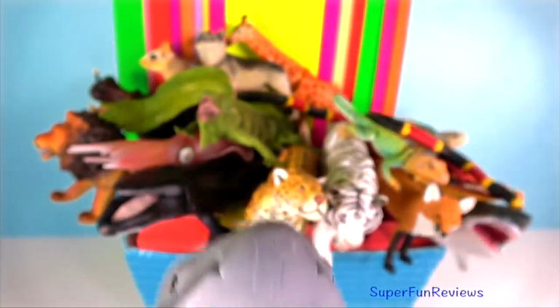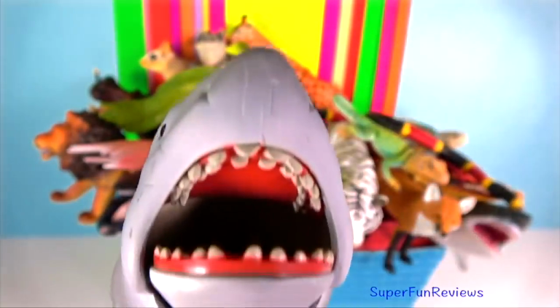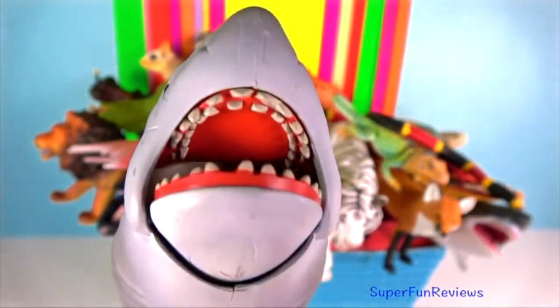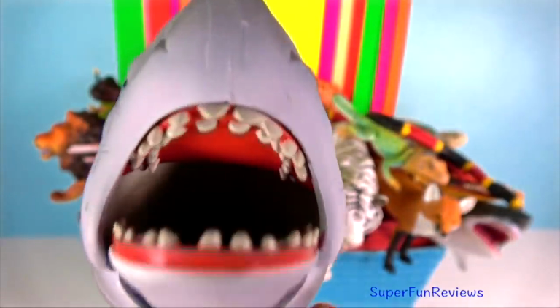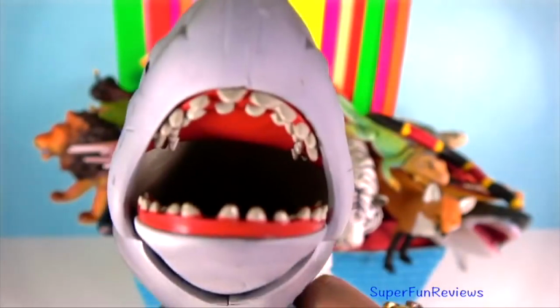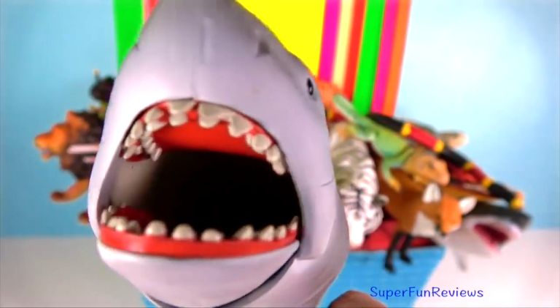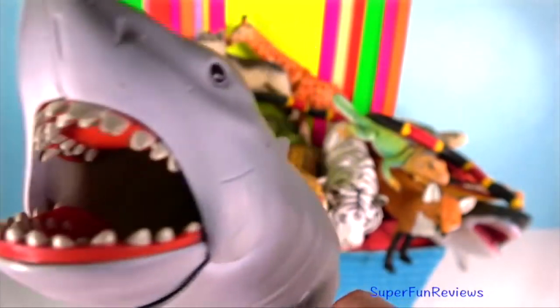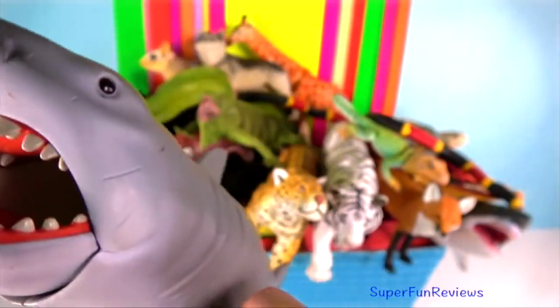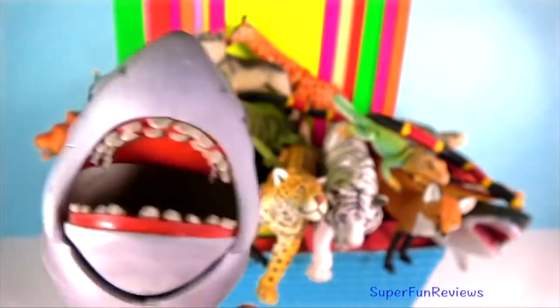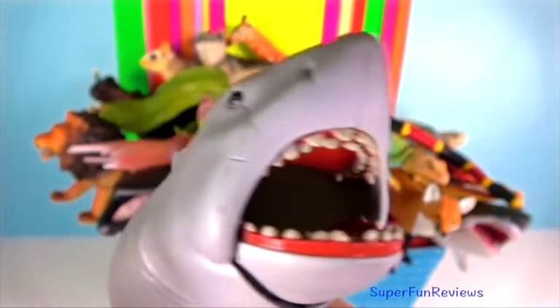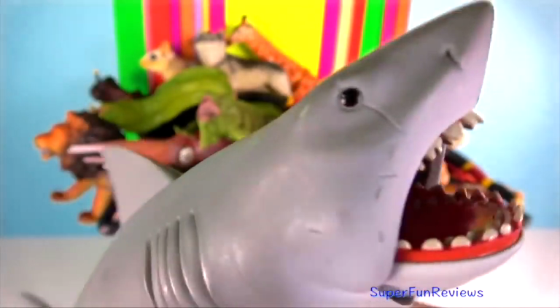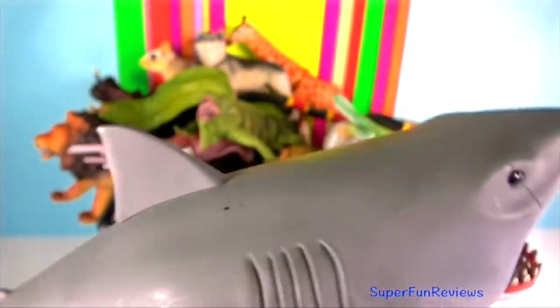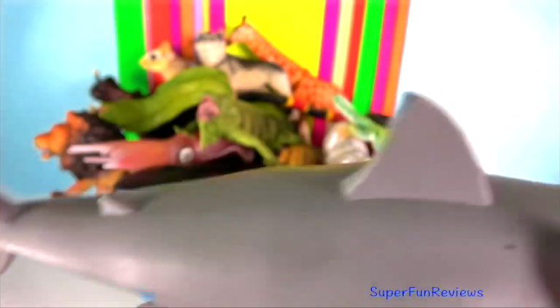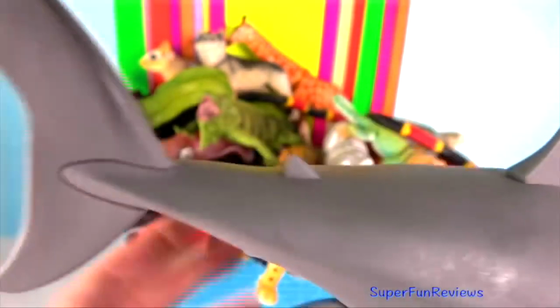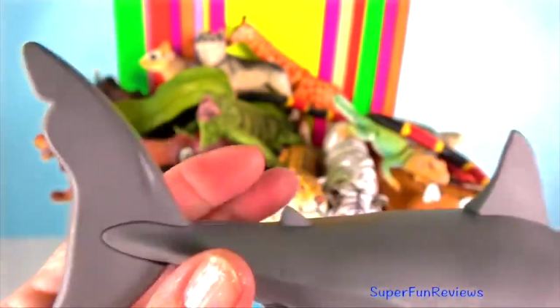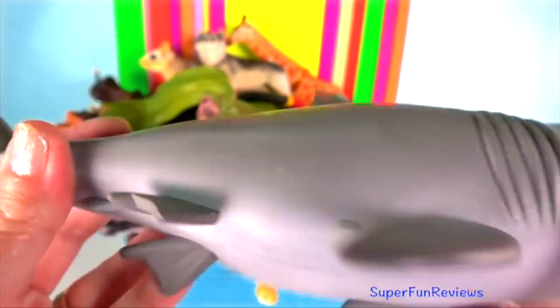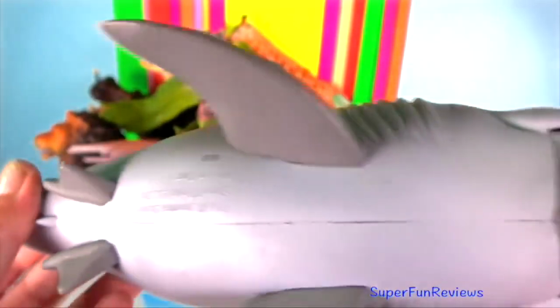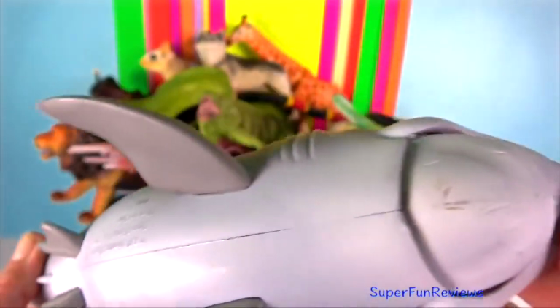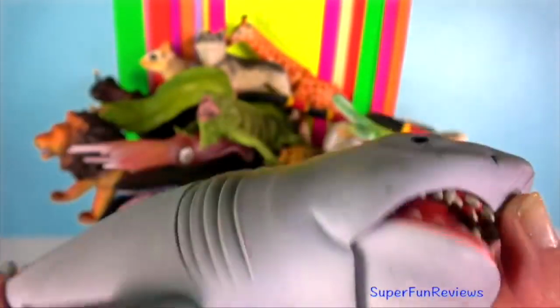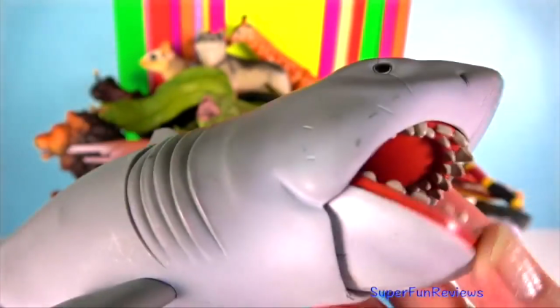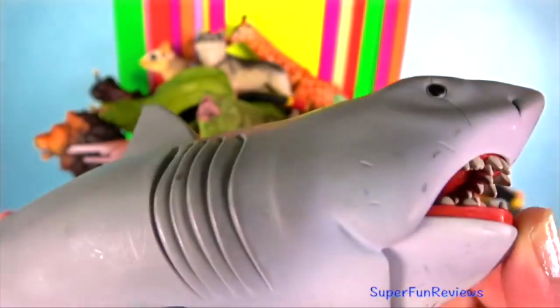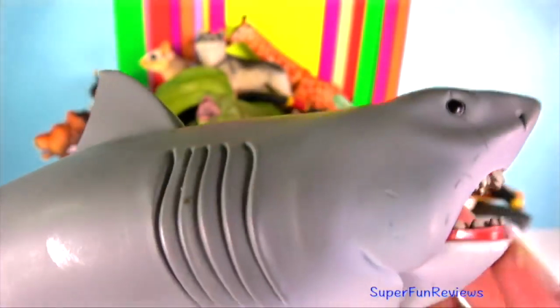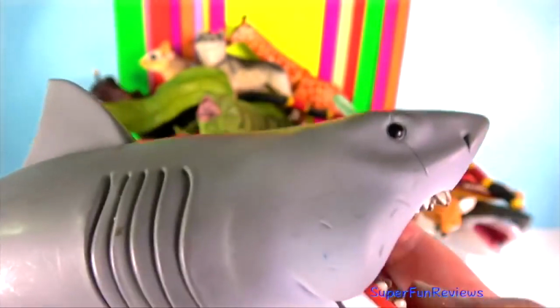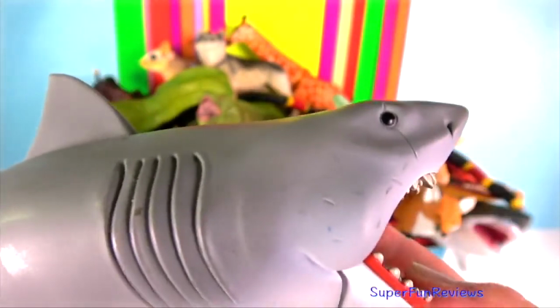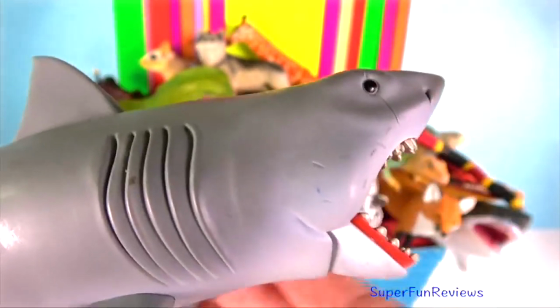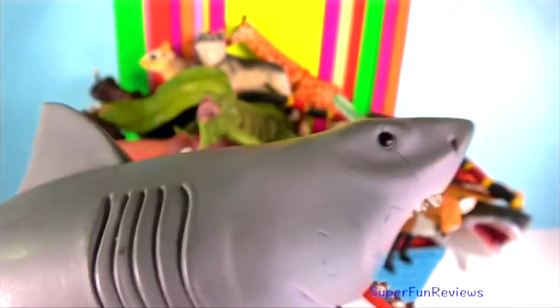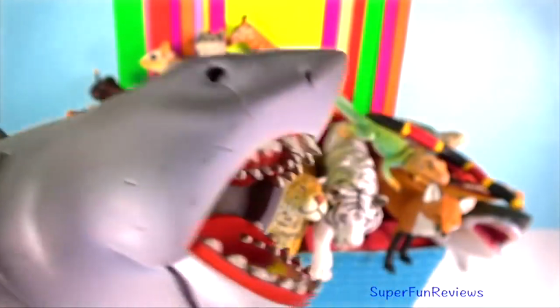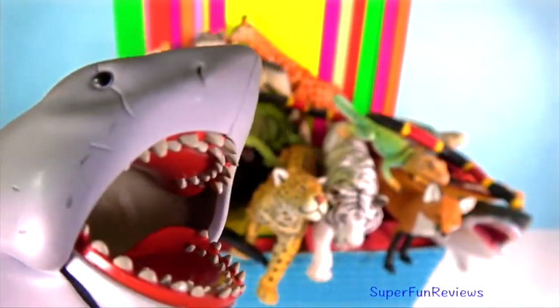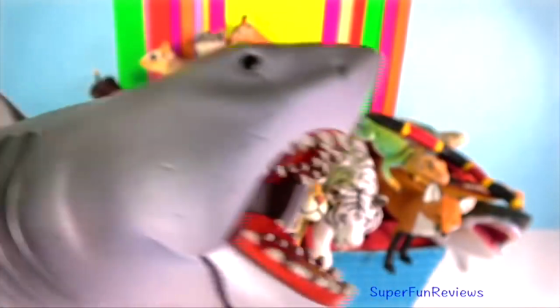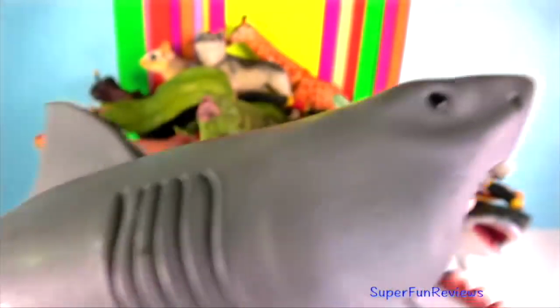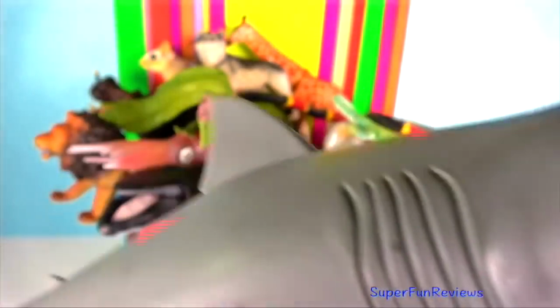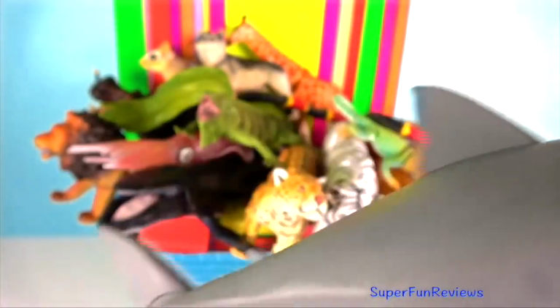Great White Shark — this one's made by Funko. The male shark has claspers, which are extensions of the pelvic fins that are used to transfer sperm to the female and fertilise her eggs internally.